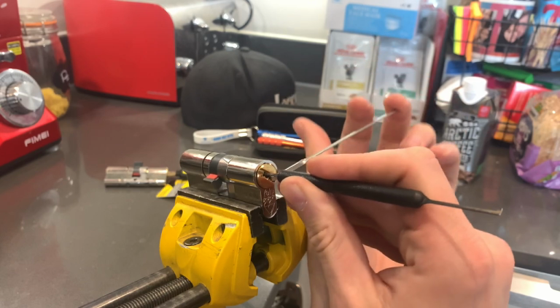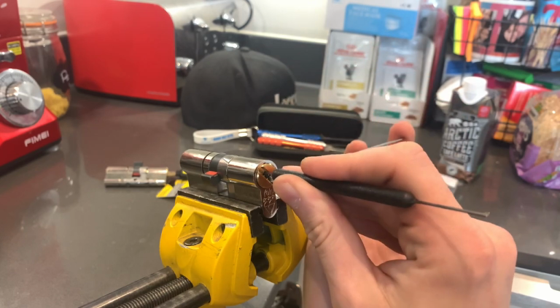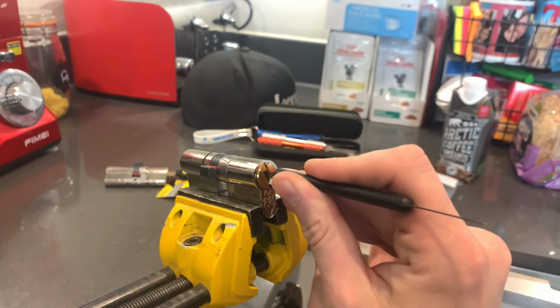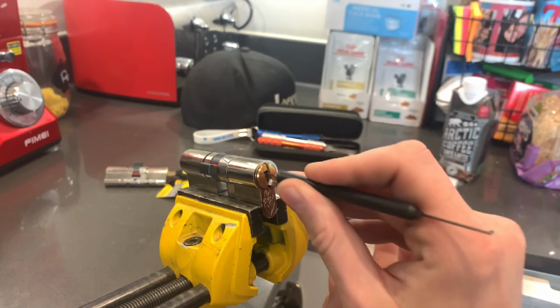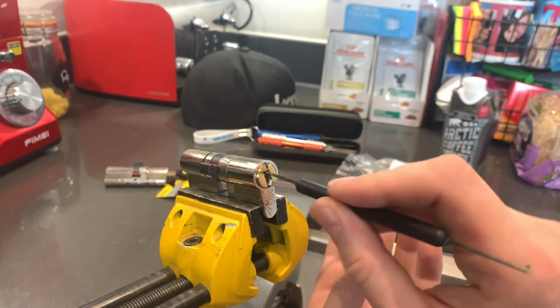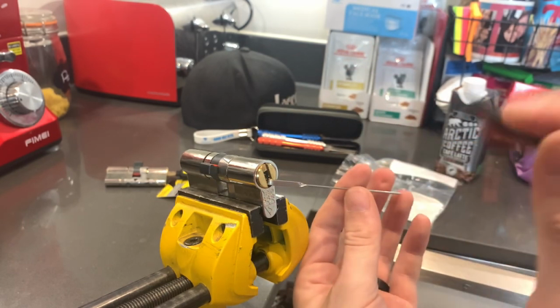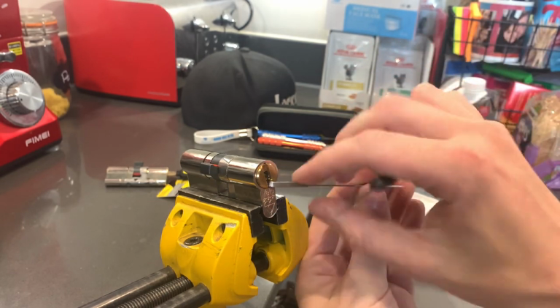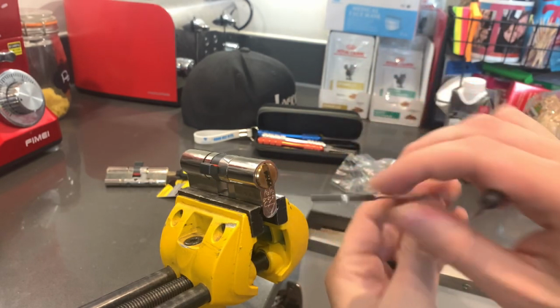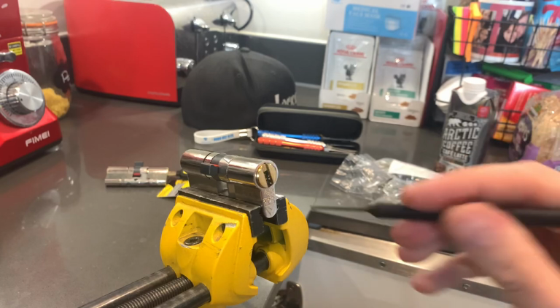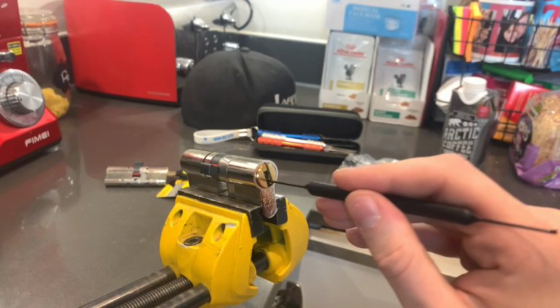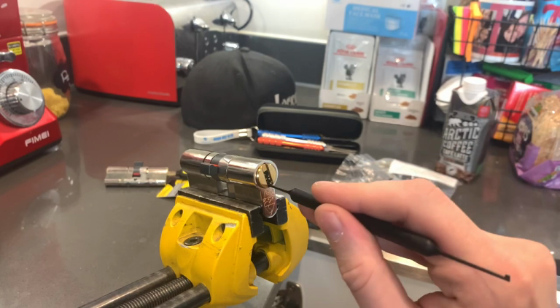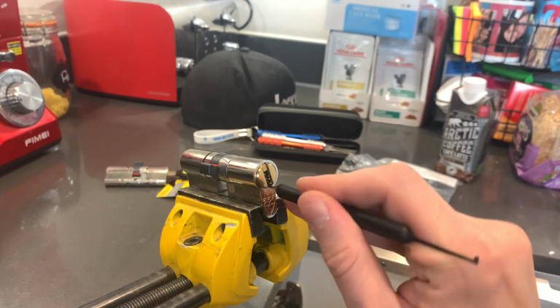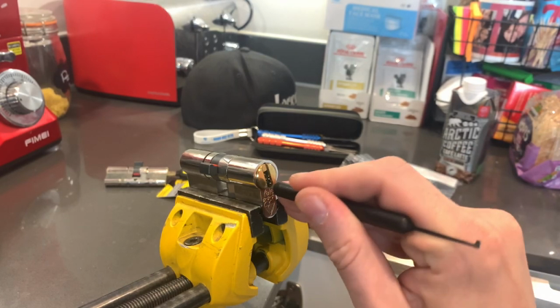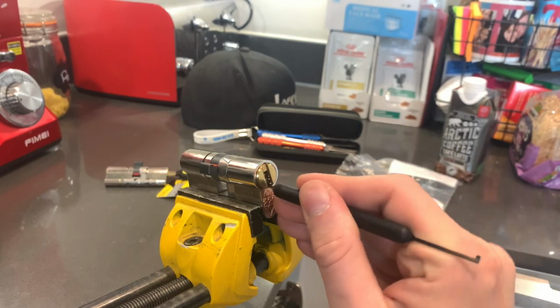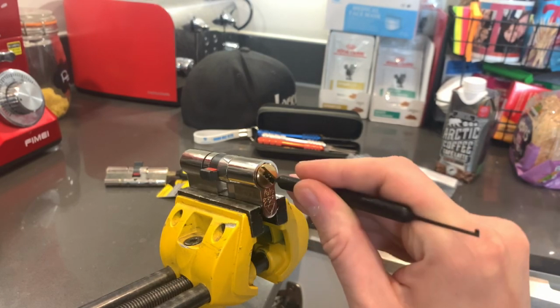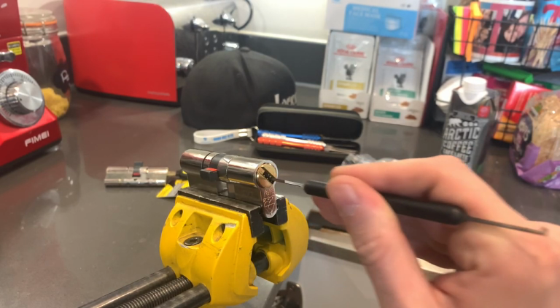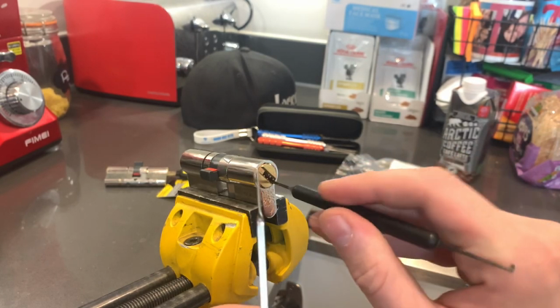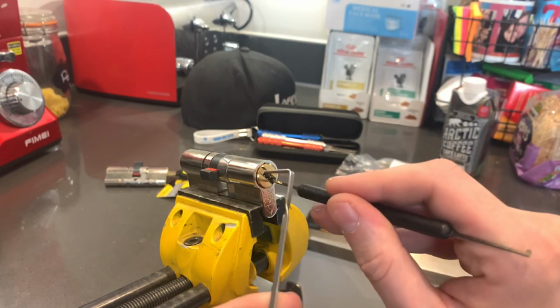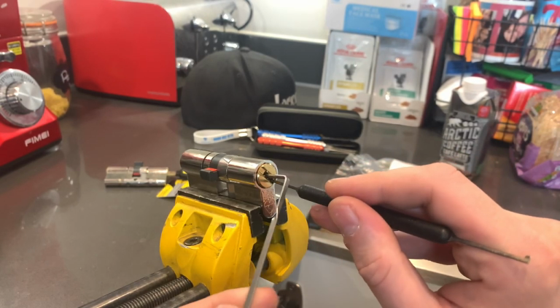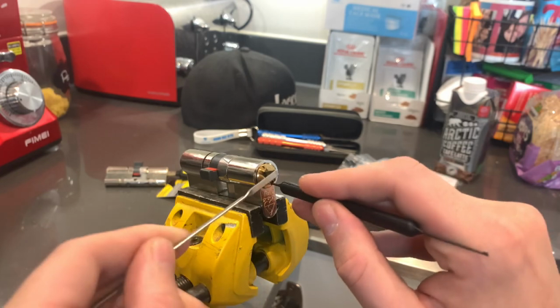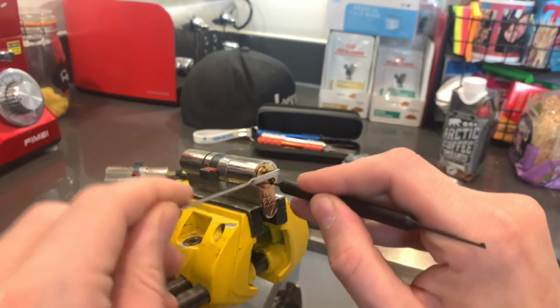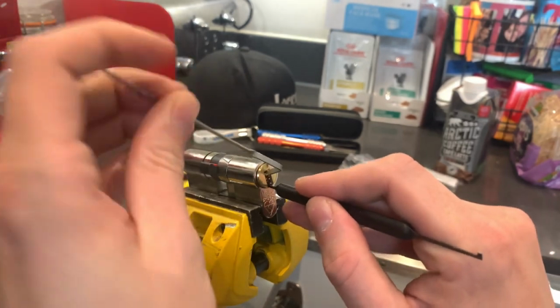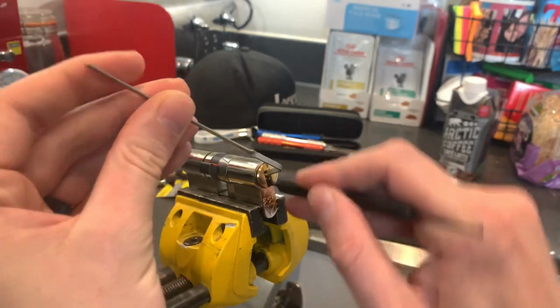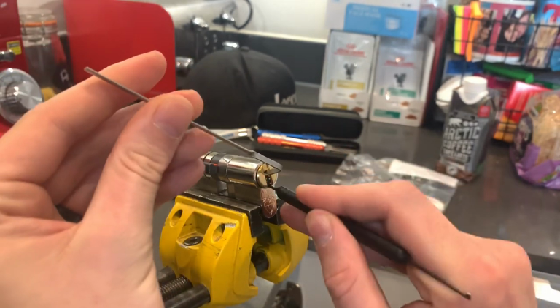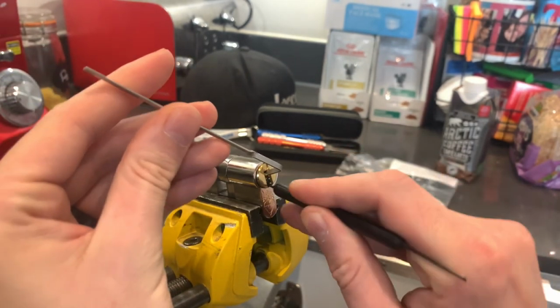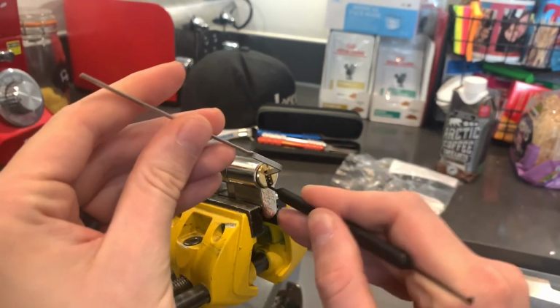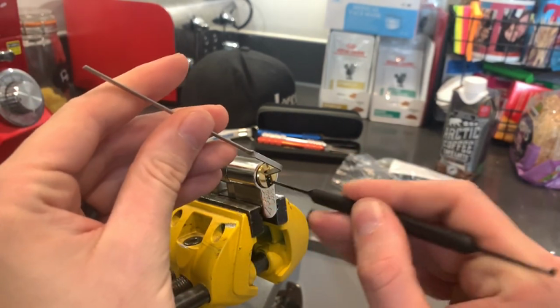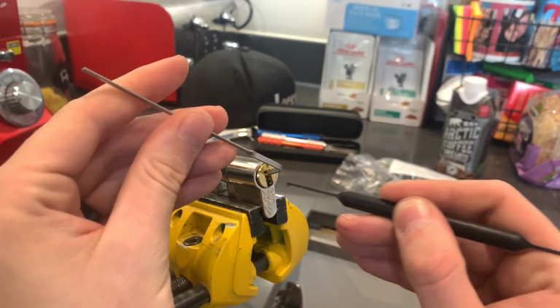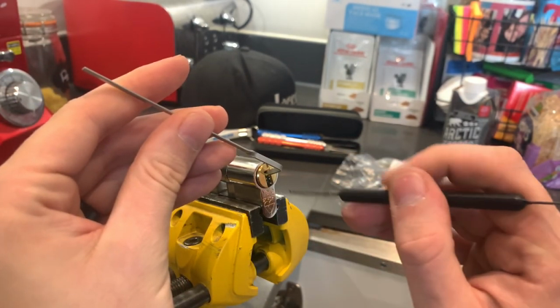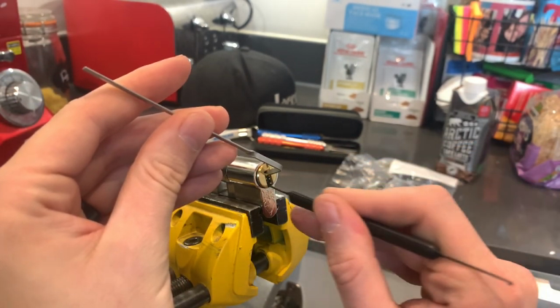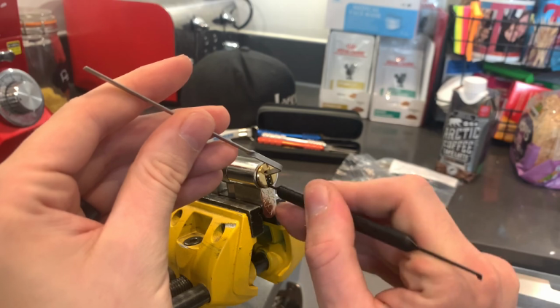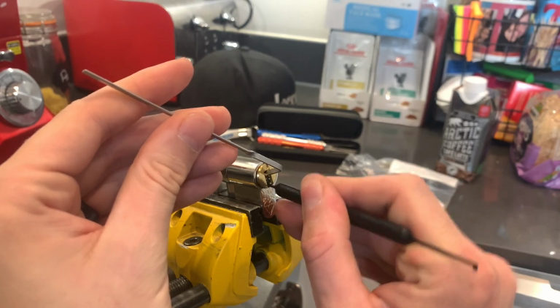And there he goes. So that was straight out of the packet. No dramas. Lock is picked. Just in case you want to see it go all the way around, I'll turn this over the other way. There we go.